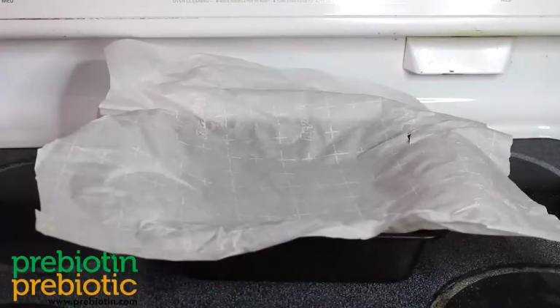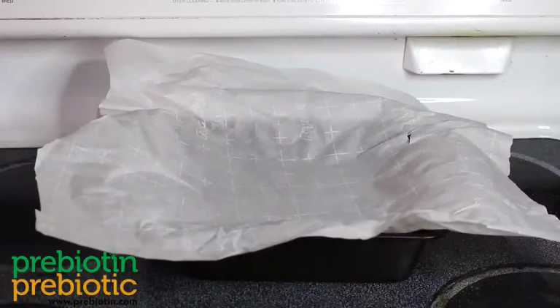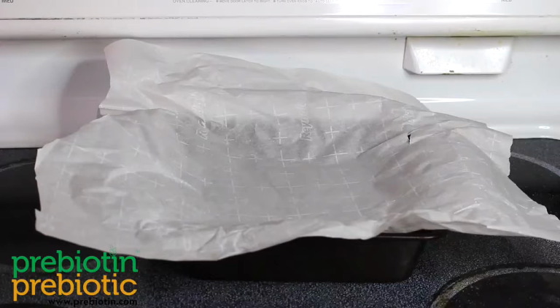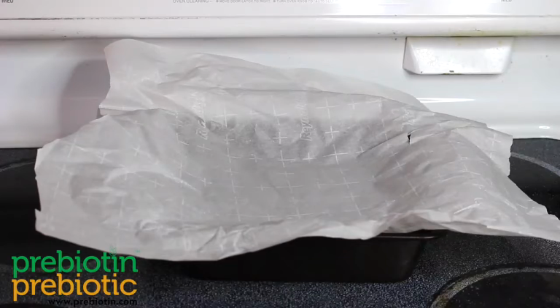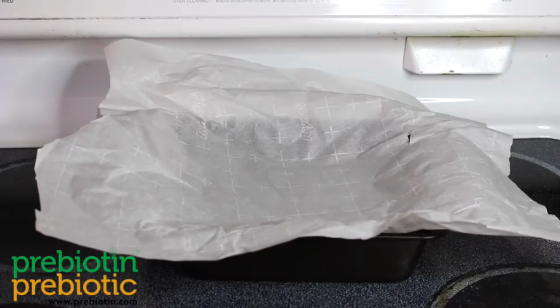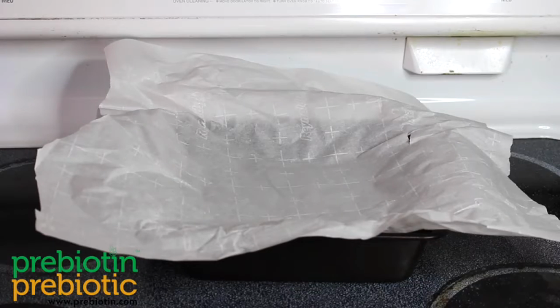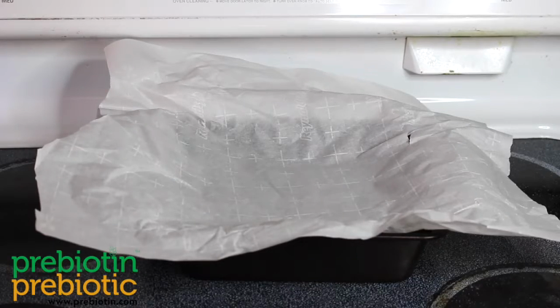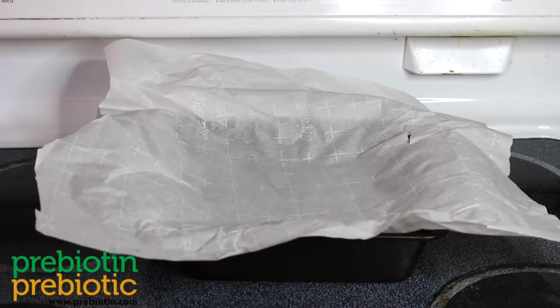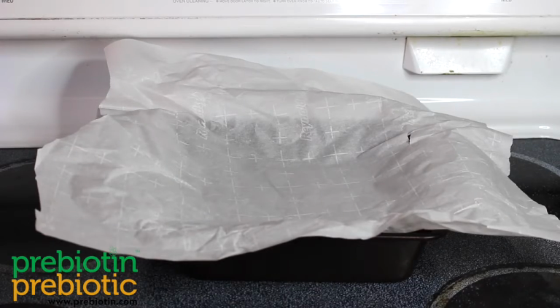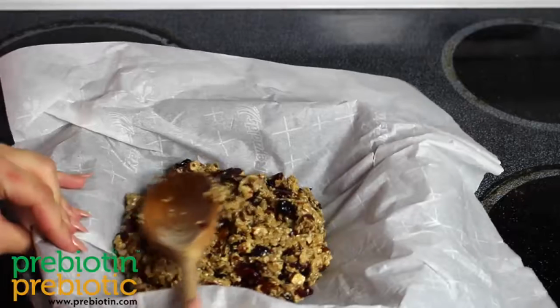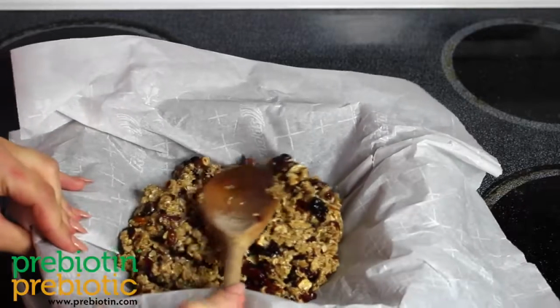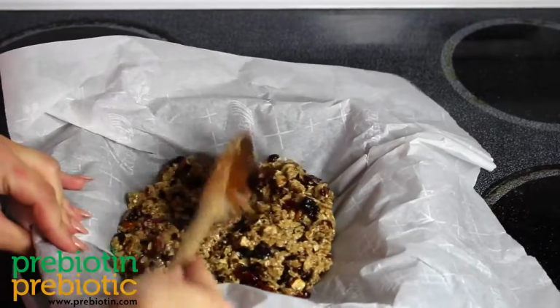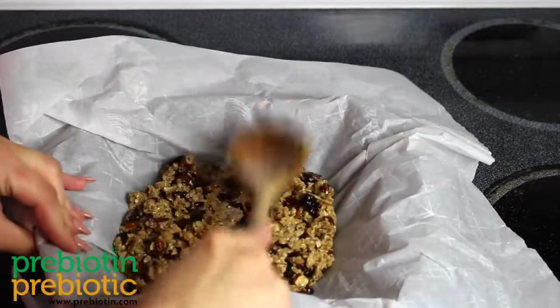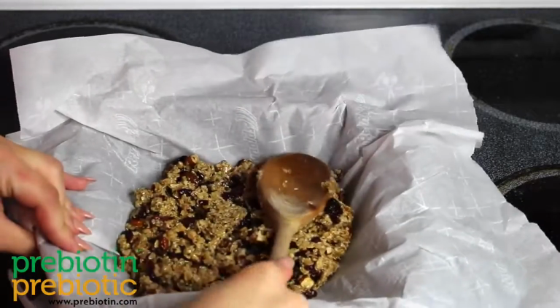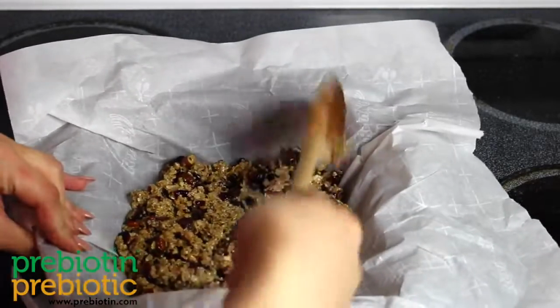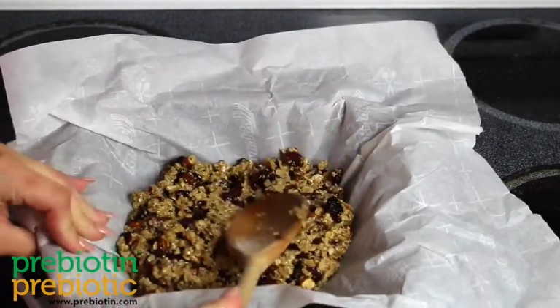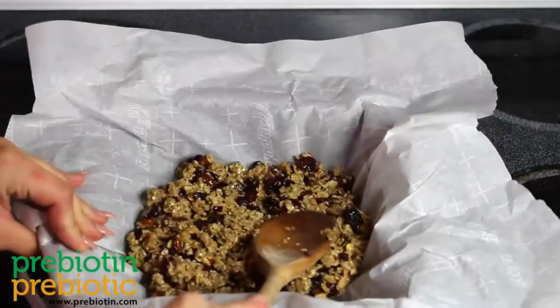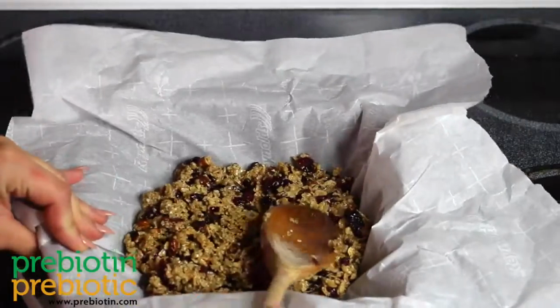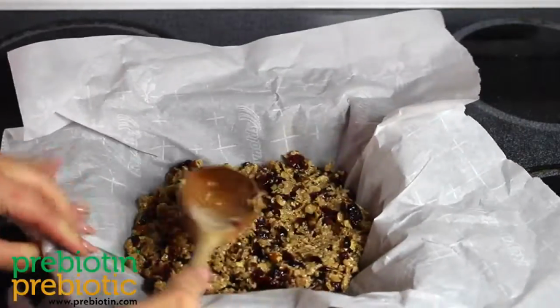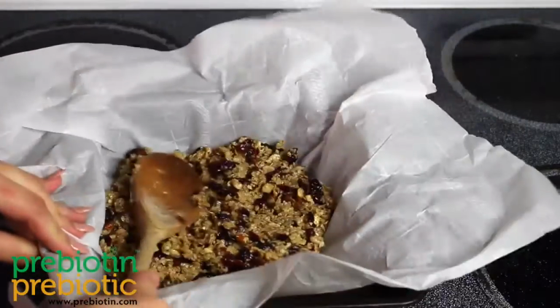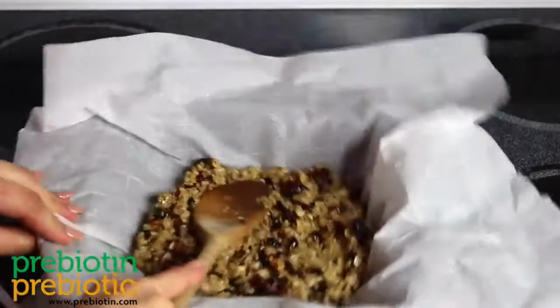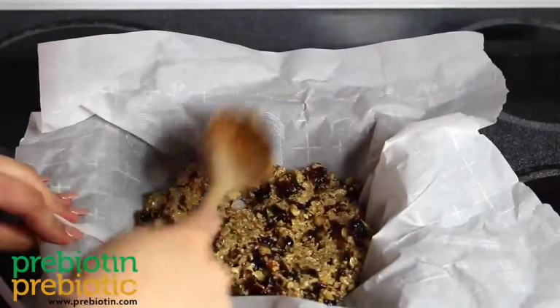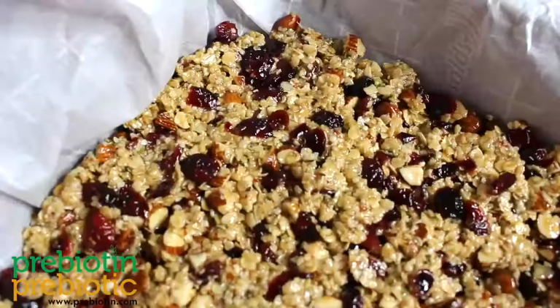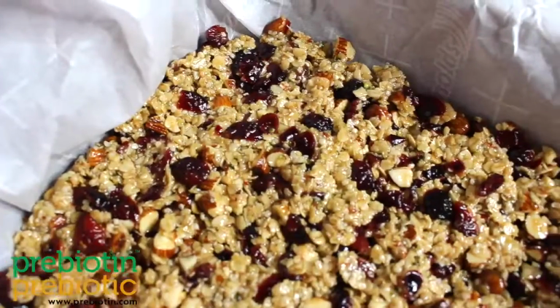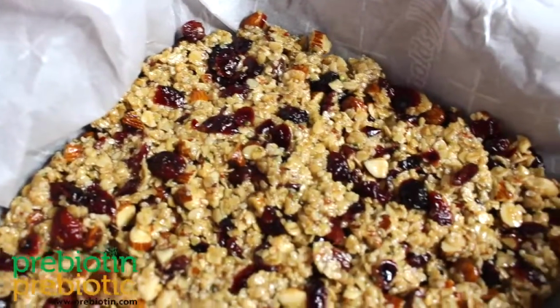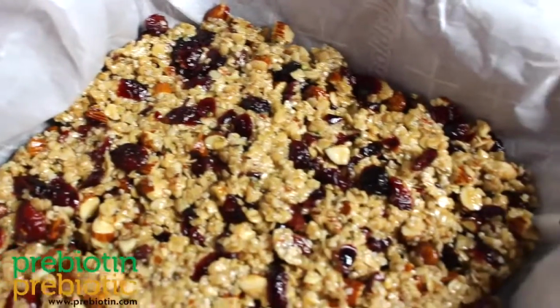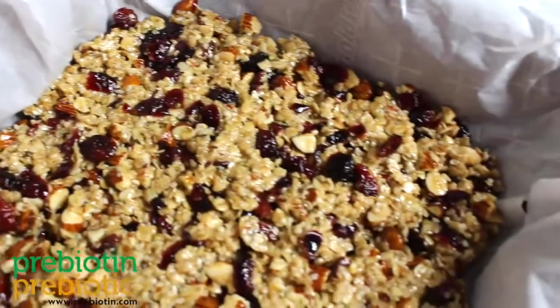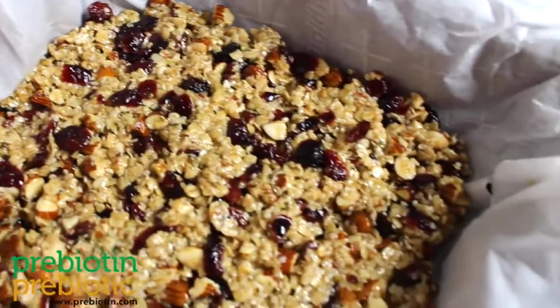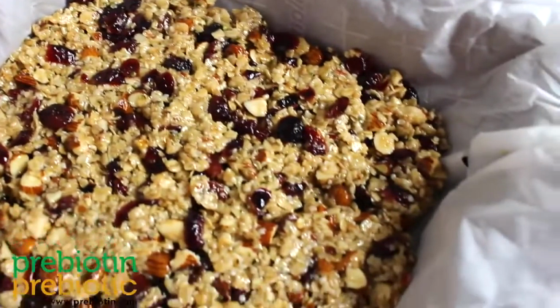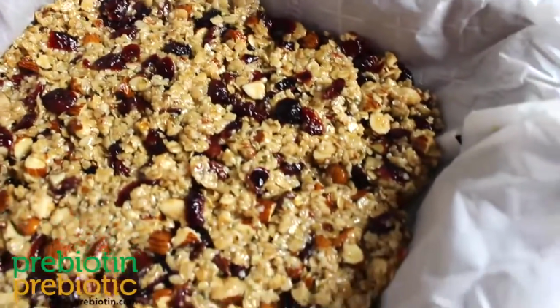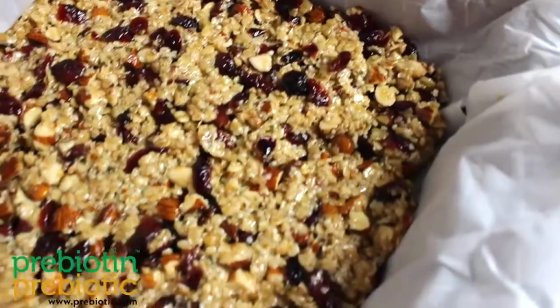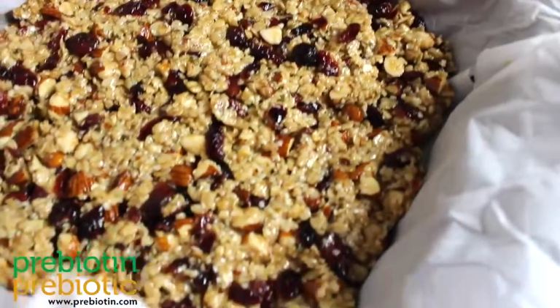Next, line a small baking dish with parchment paper or plastic wrap. Use a flat surface to pack the granola tightly into your baking dish. Bring this to room temperature and store it in the fridge overnight.